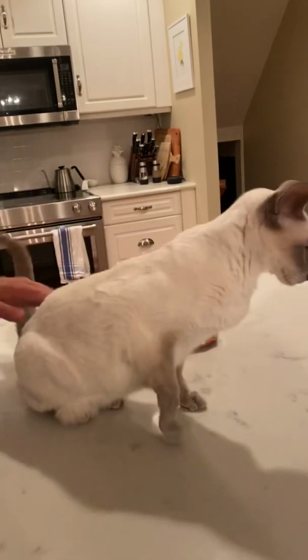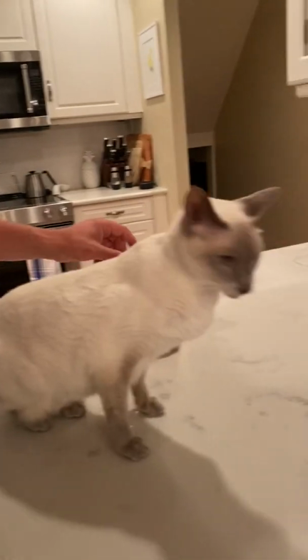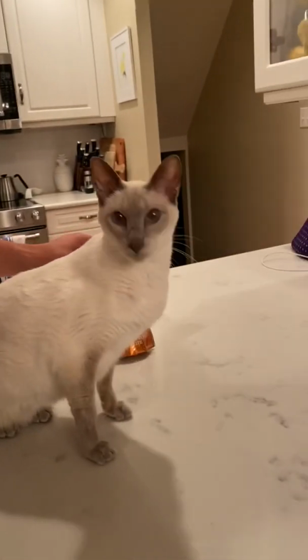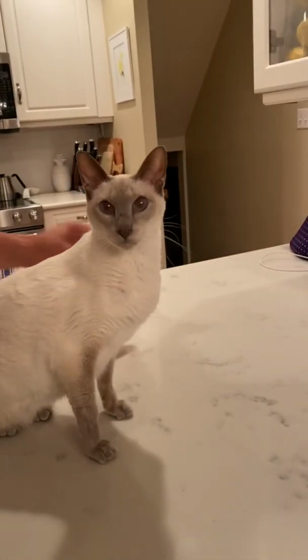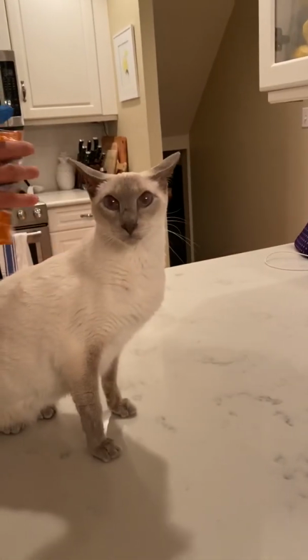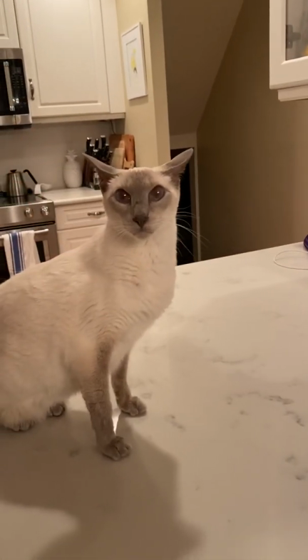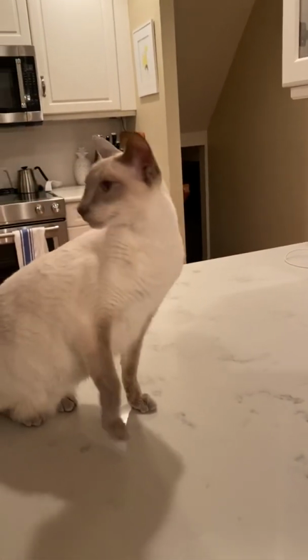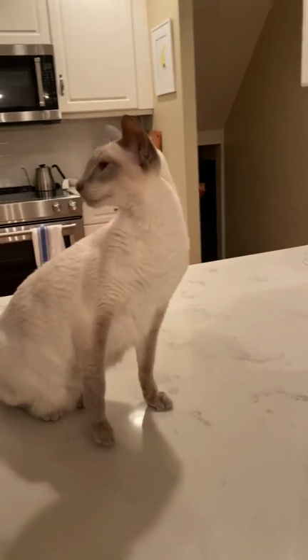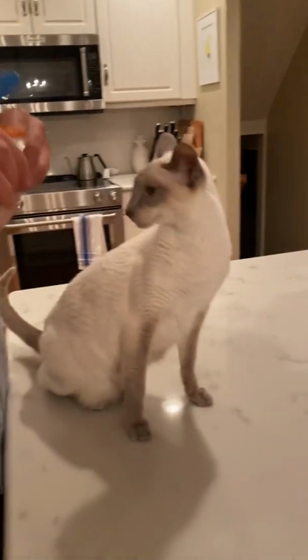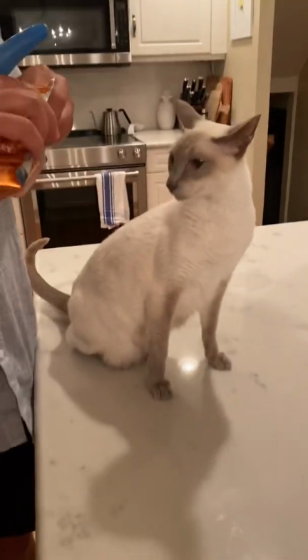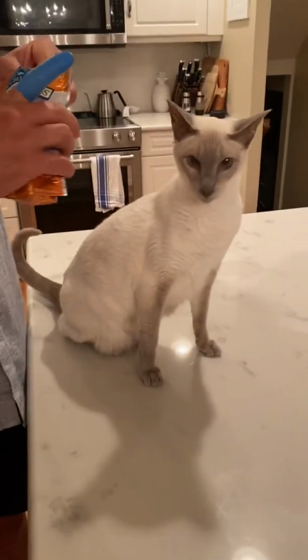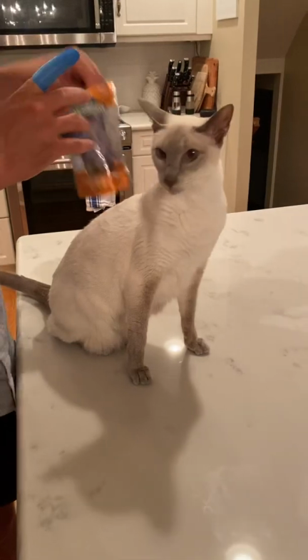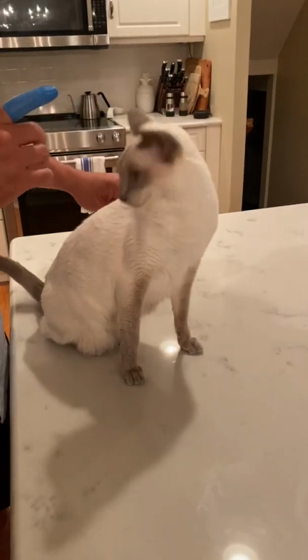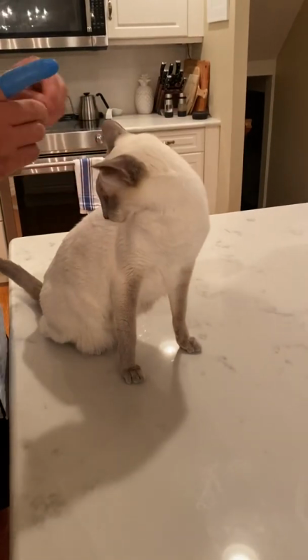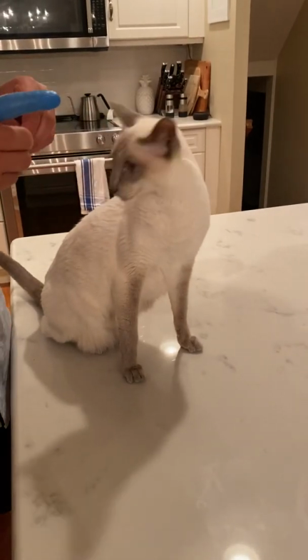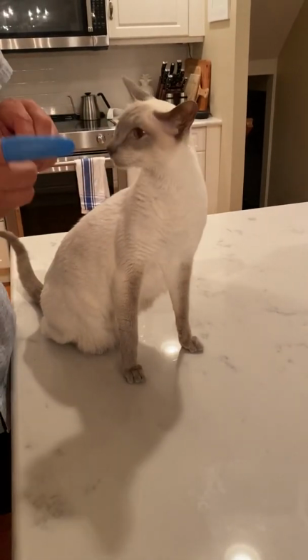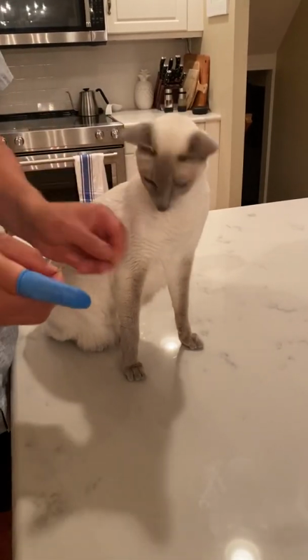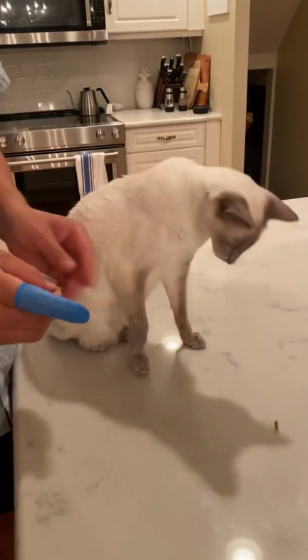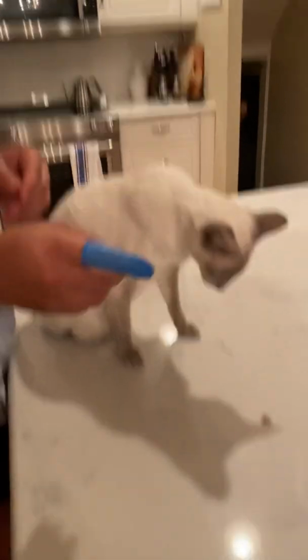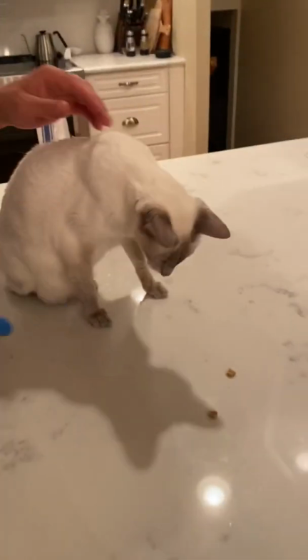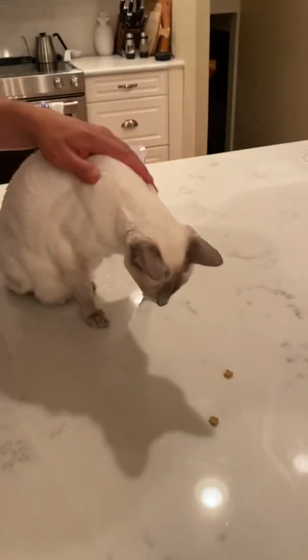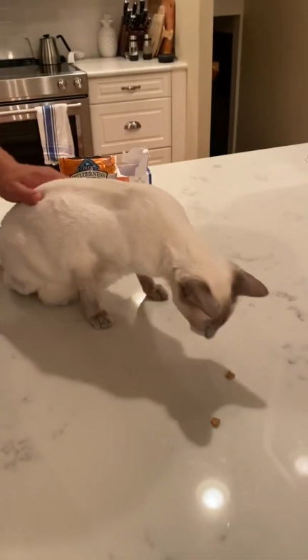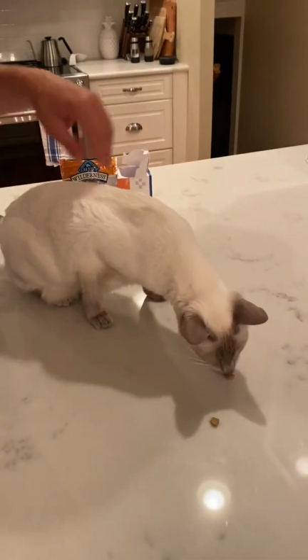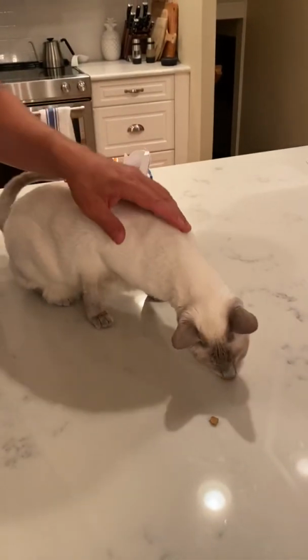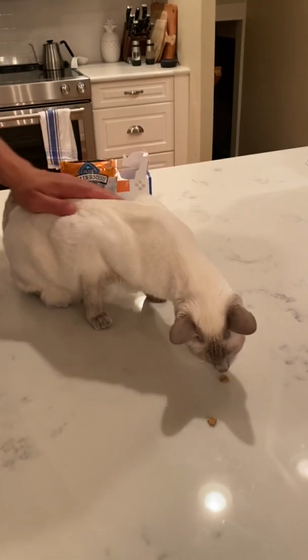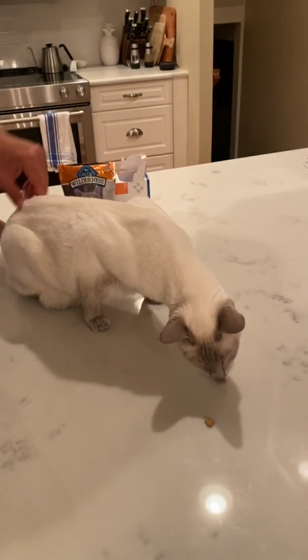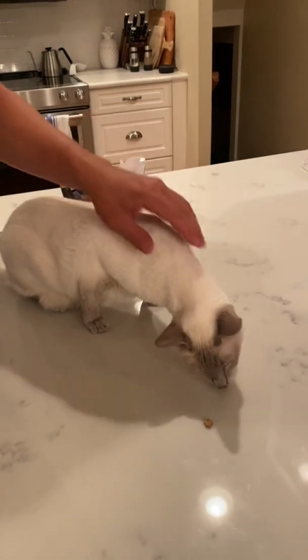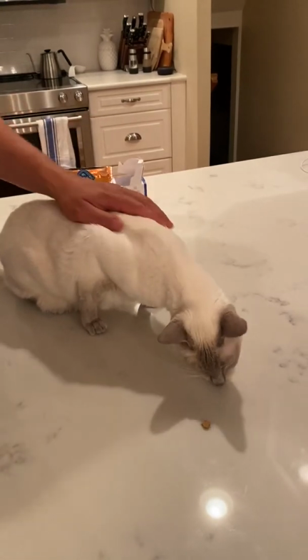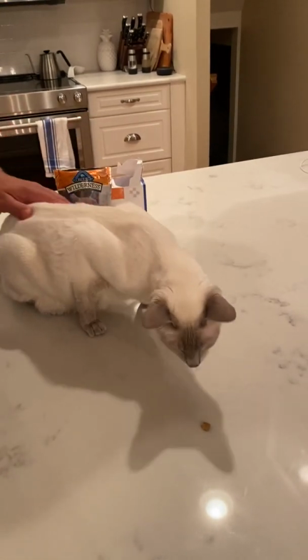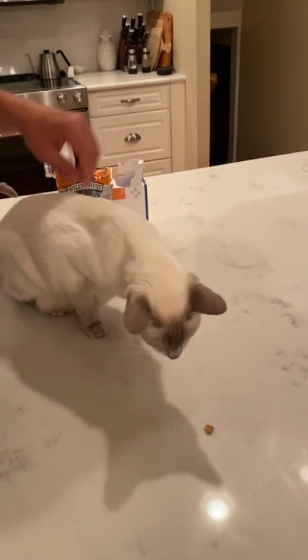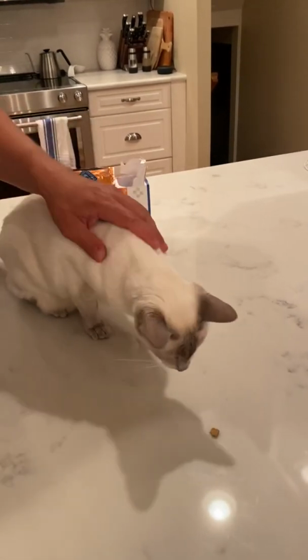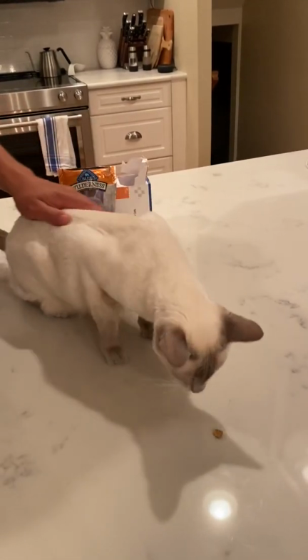From there, I'll give Lucy two more treats. And we're all good. Good job, Butter. Alright, bye-bye.